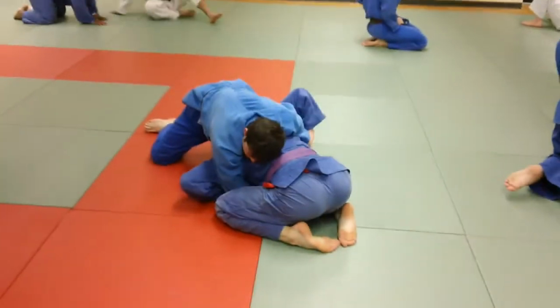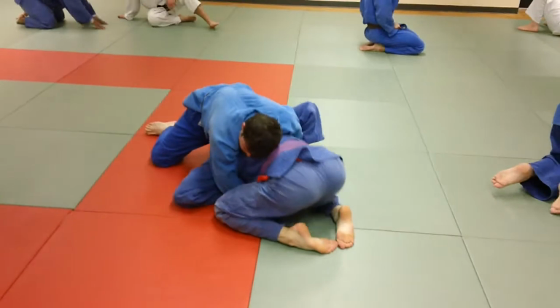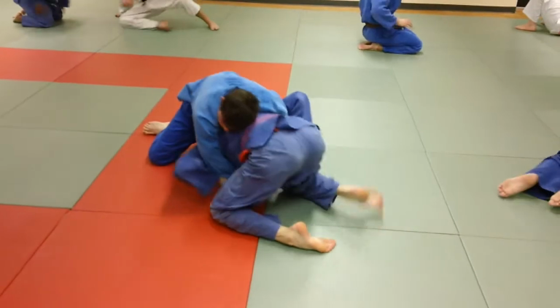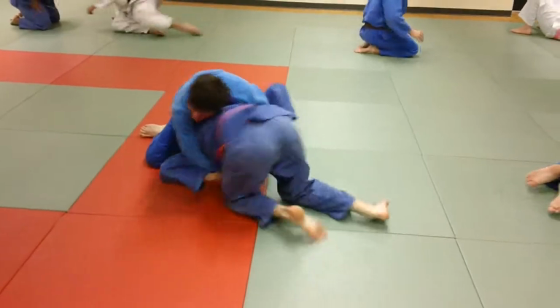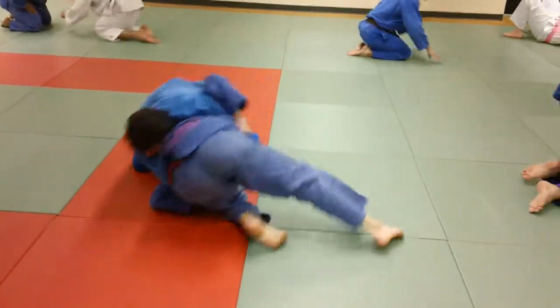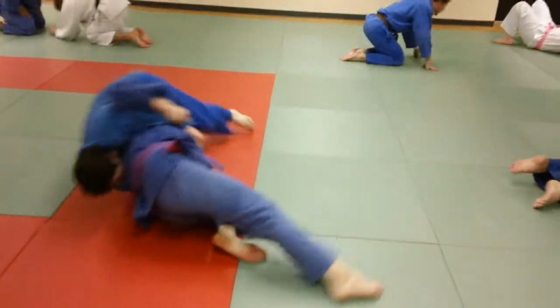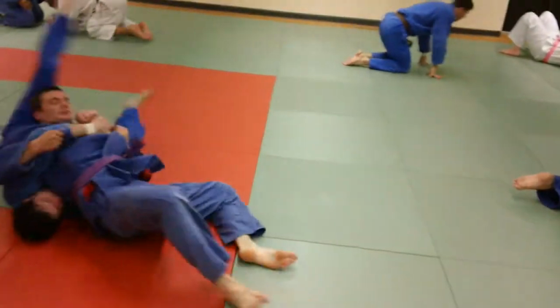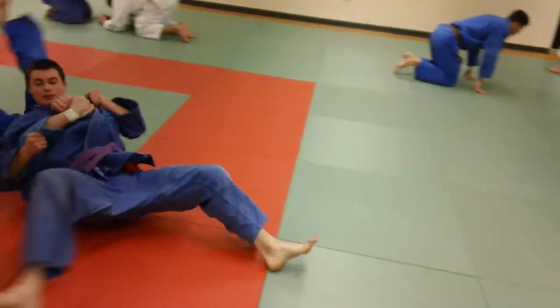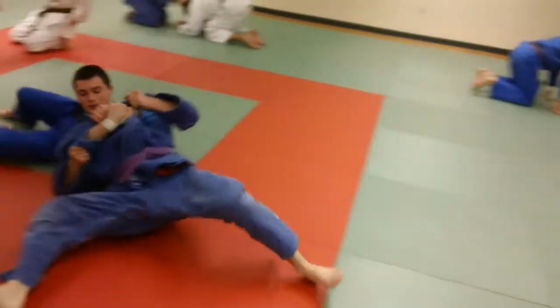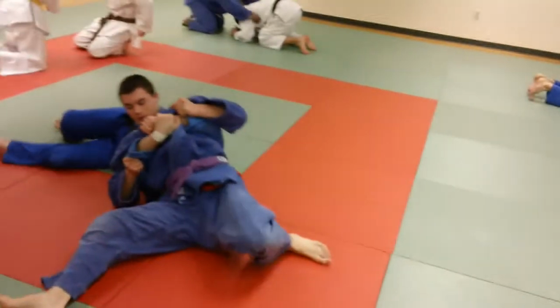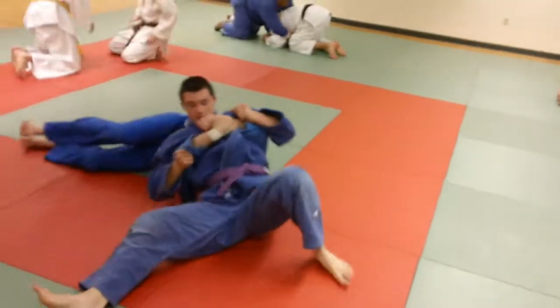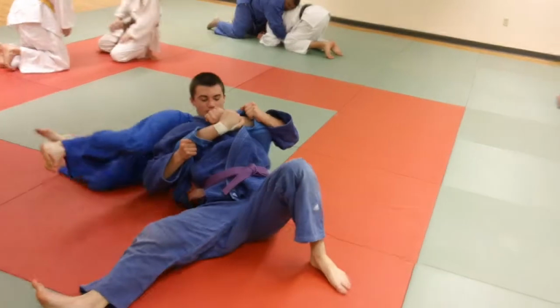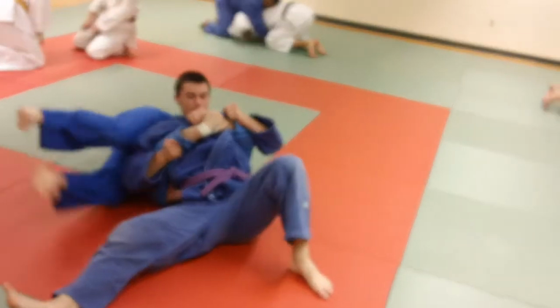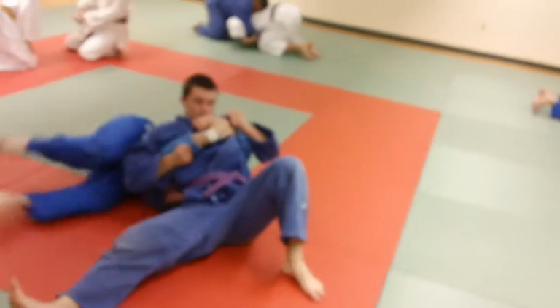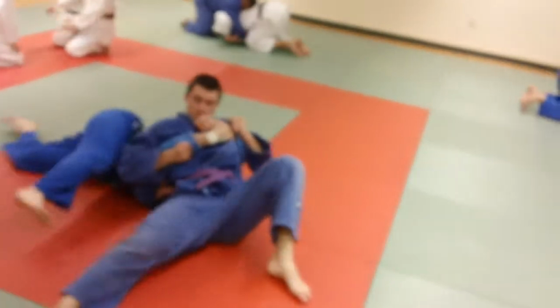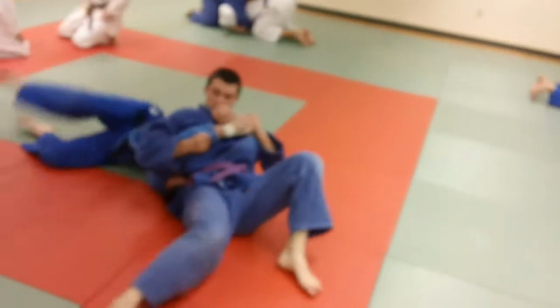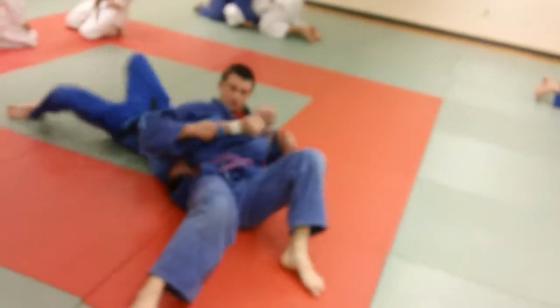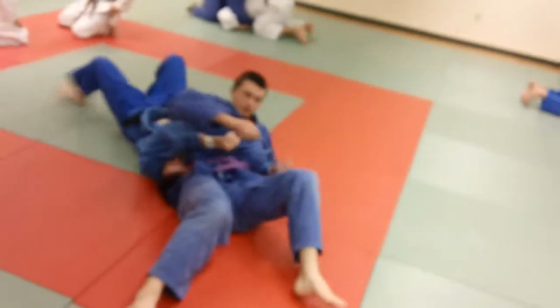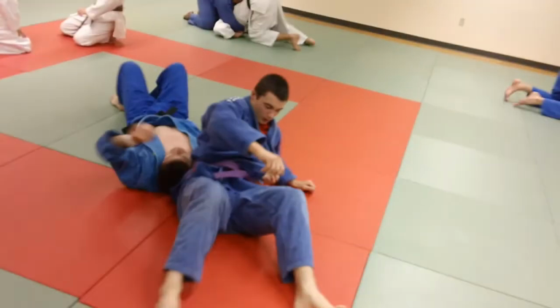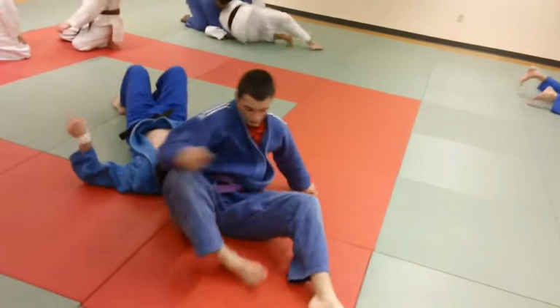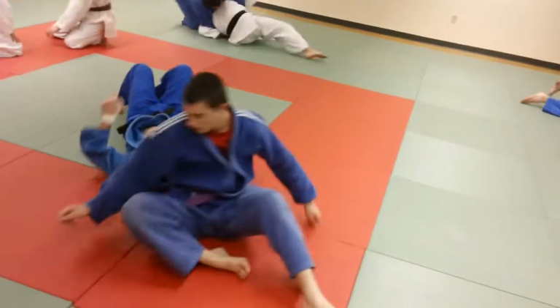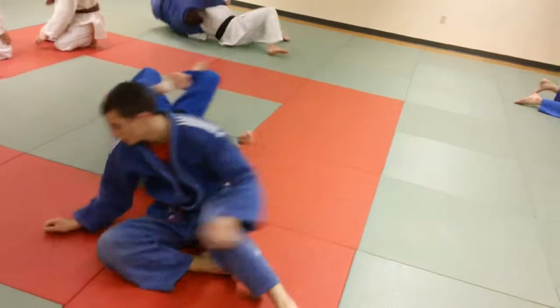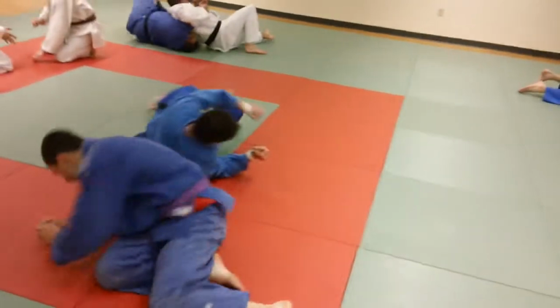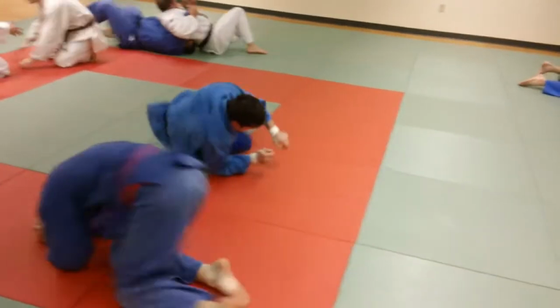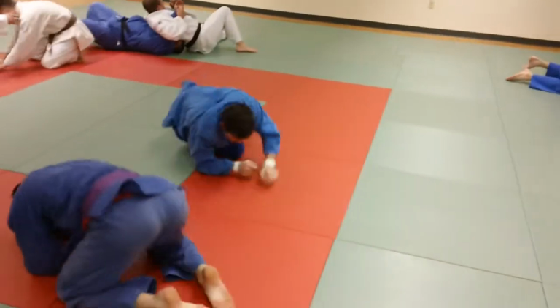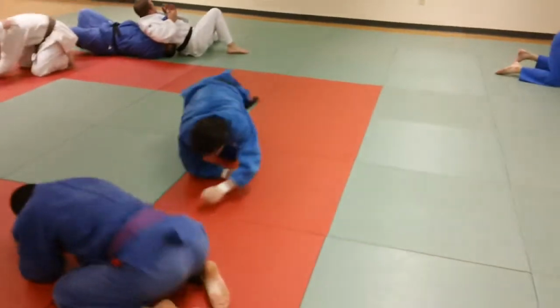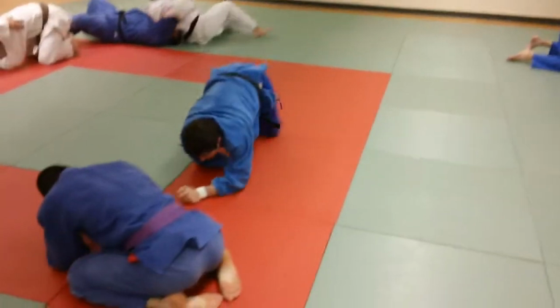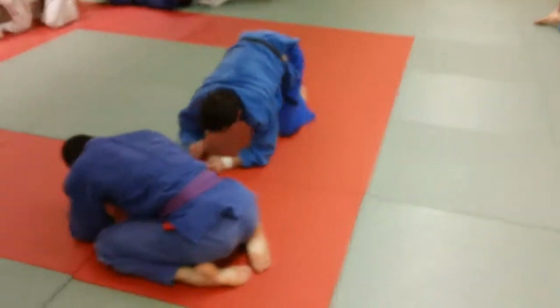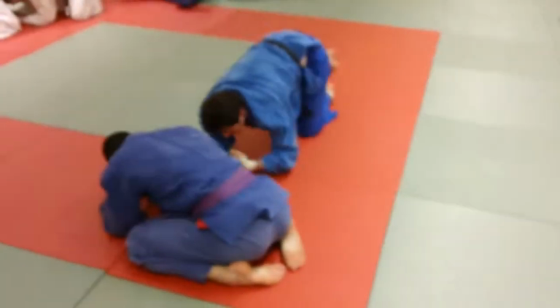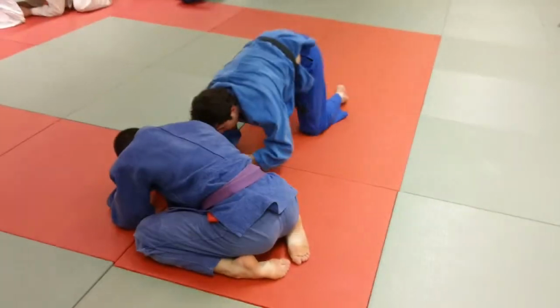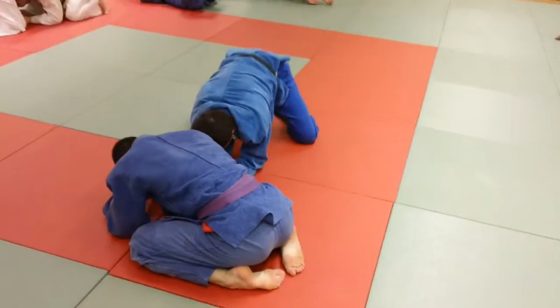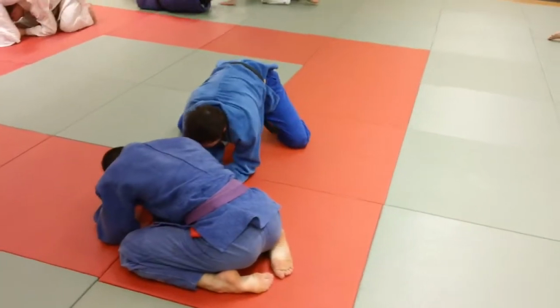That's what the guys are drilling on right now. Nice — and they finish. Notice how the right hip is right on the opponent's head if you're on top.